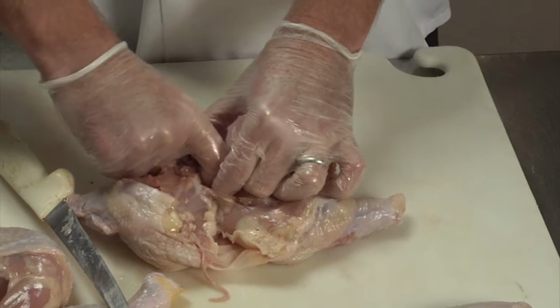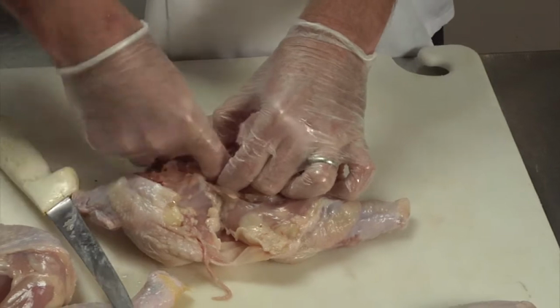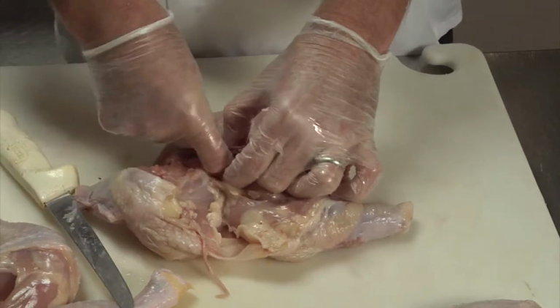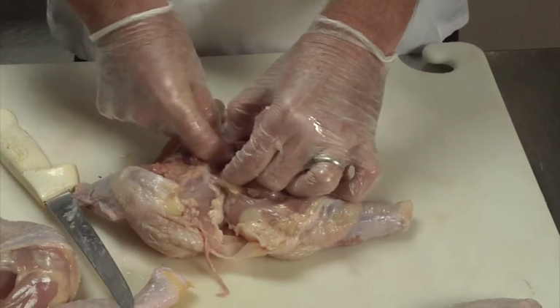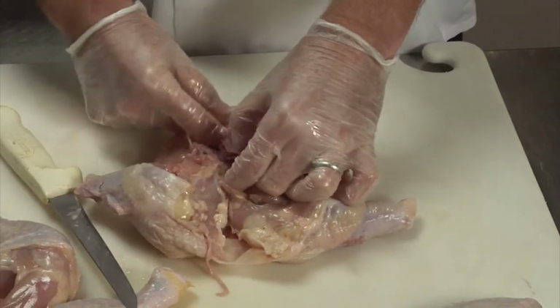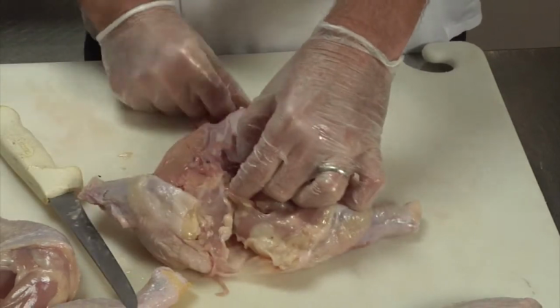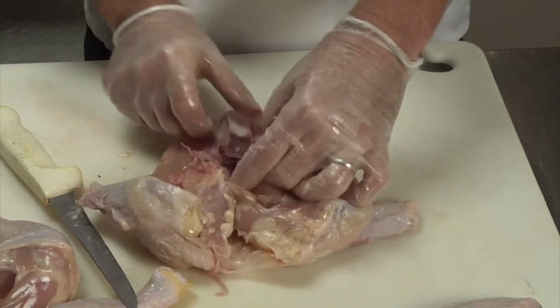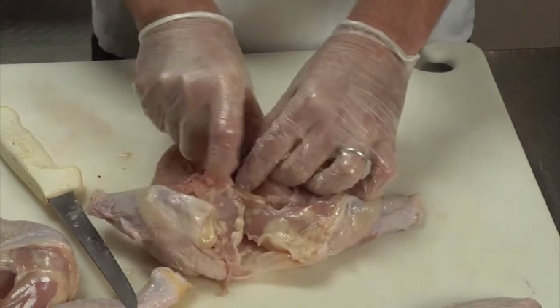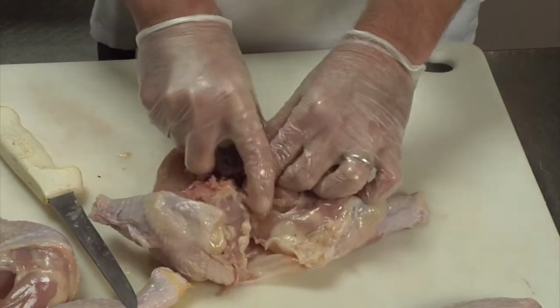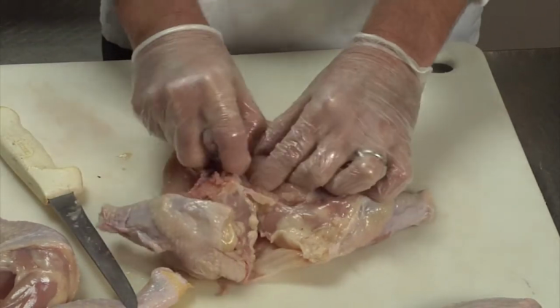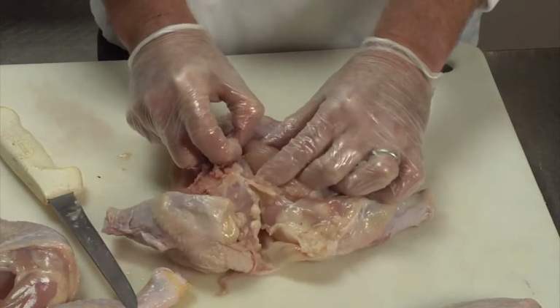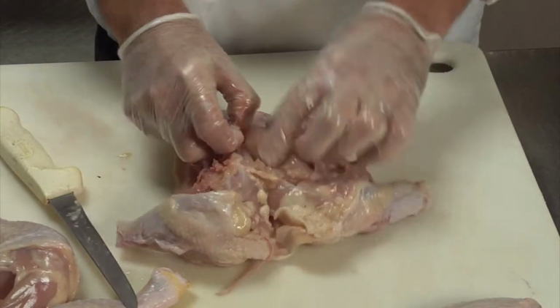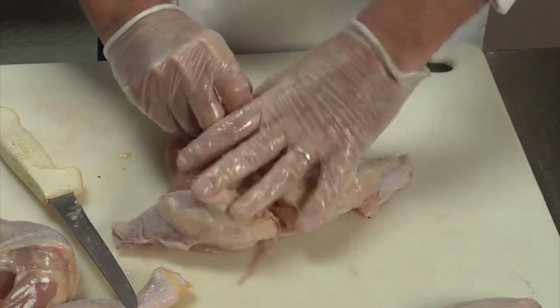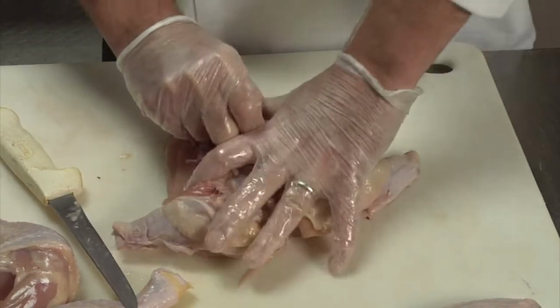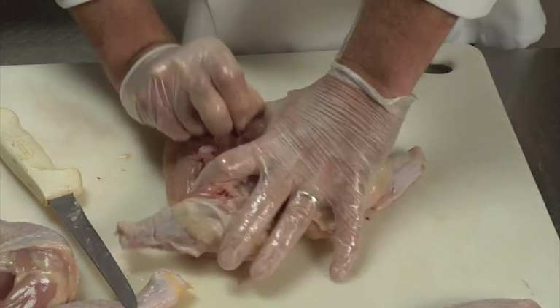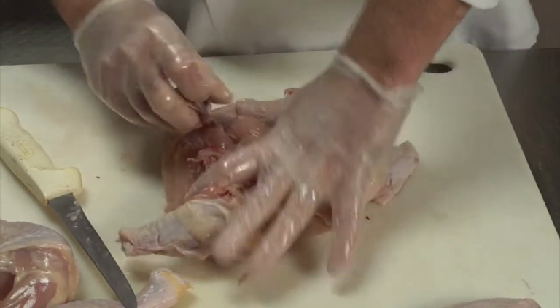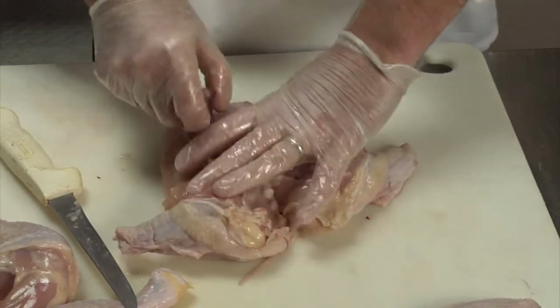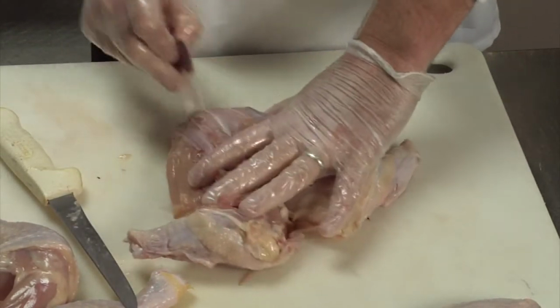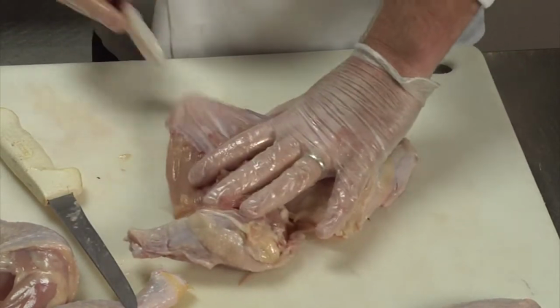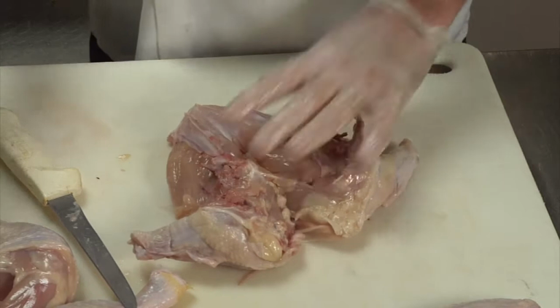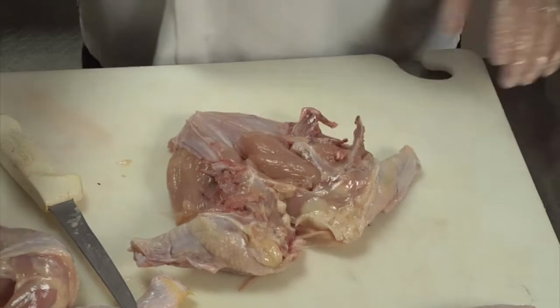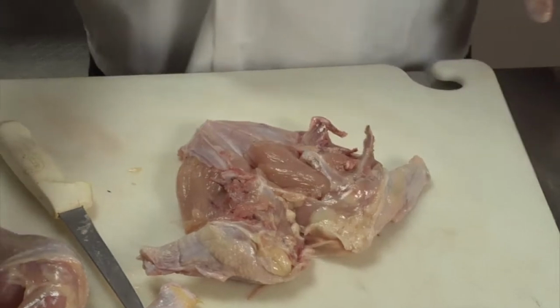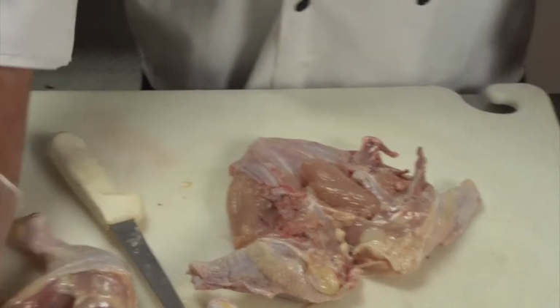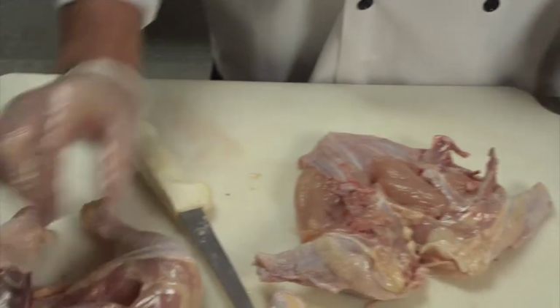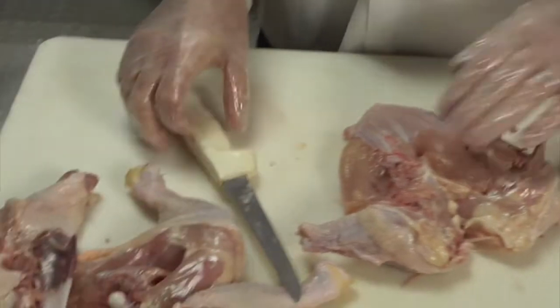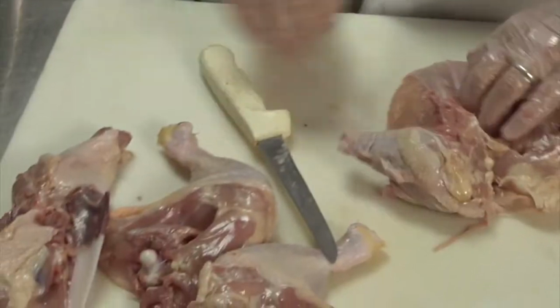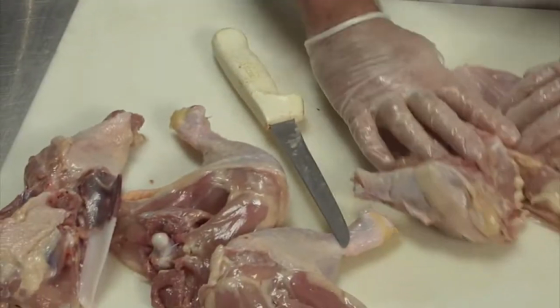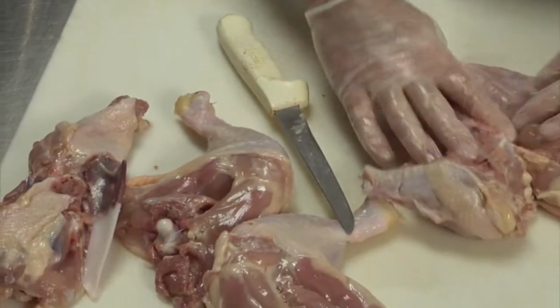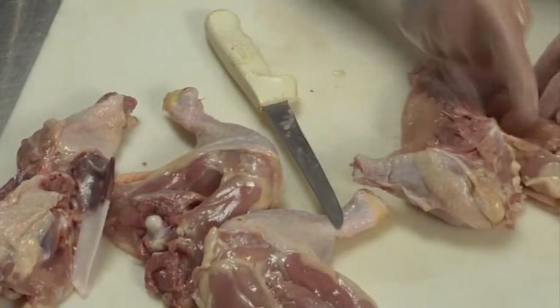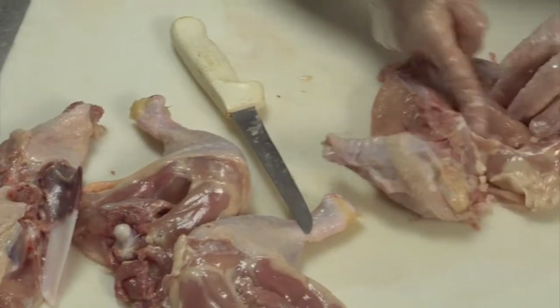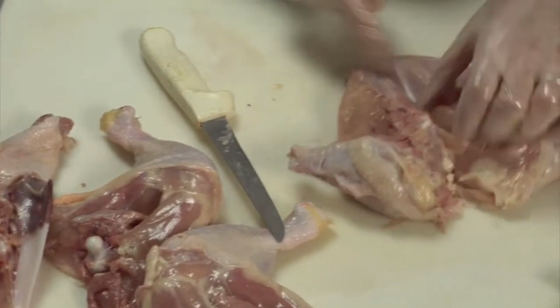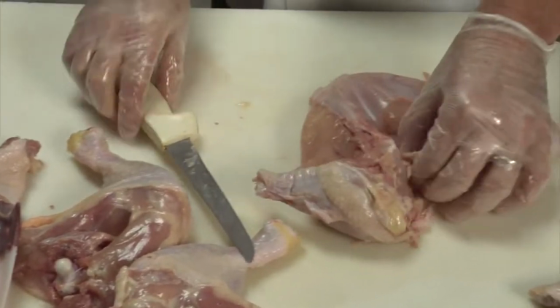Remember the tenders are in there — it's chicken tenders. This comes right out, so you have a clear separation of the two.